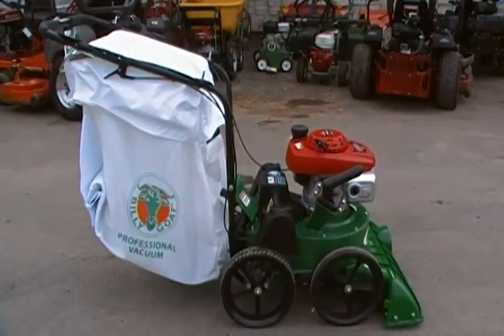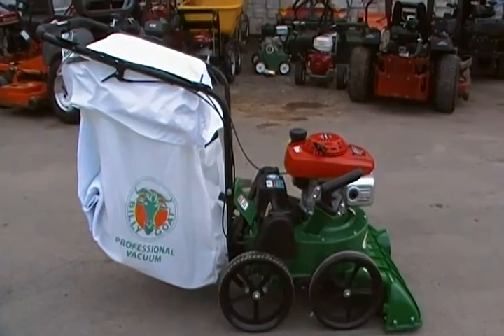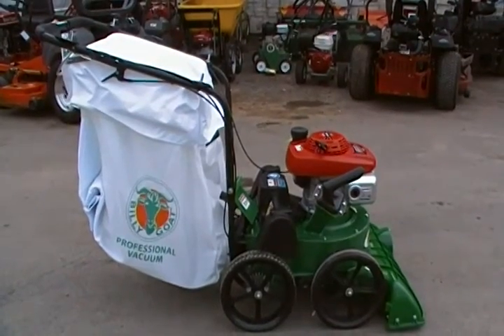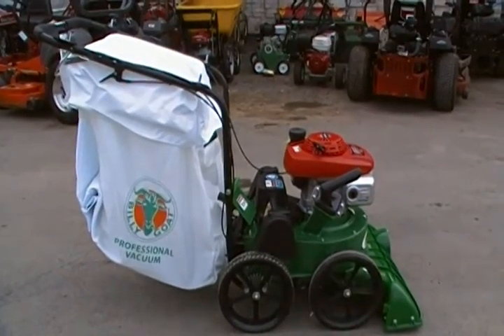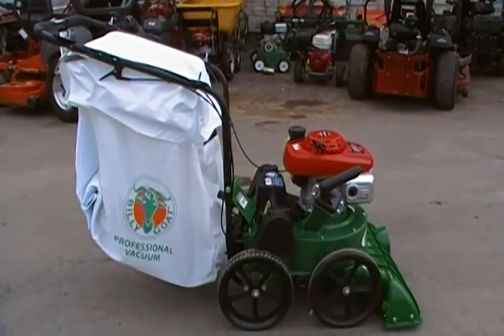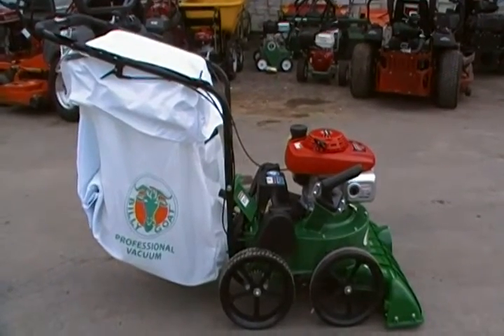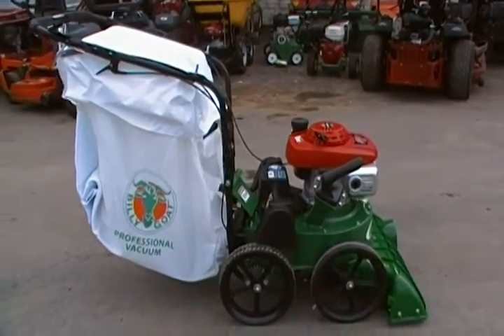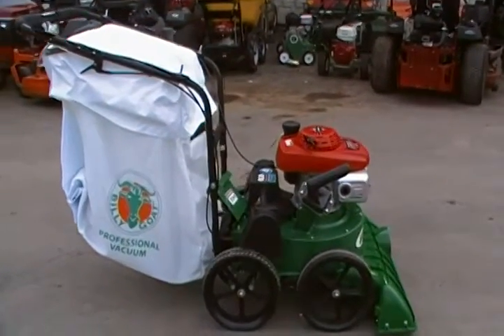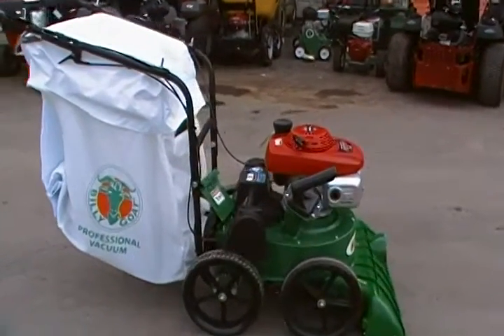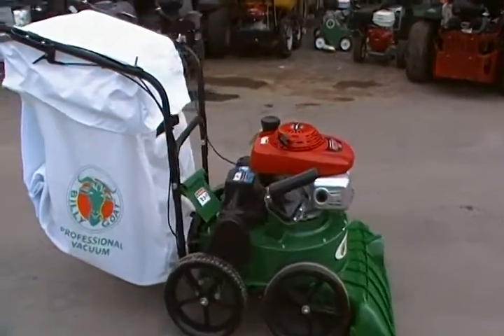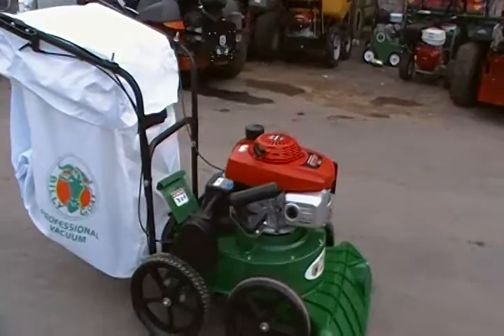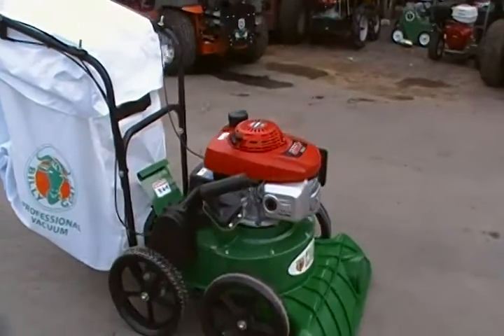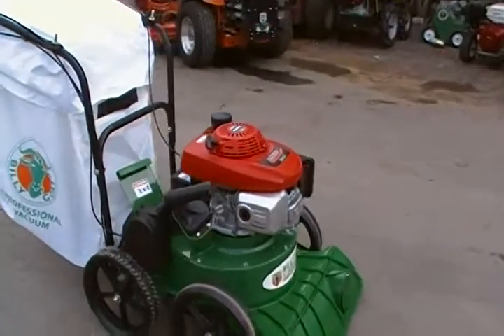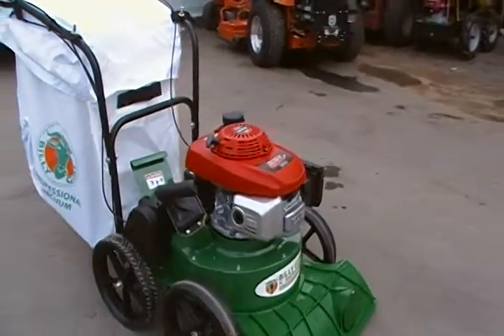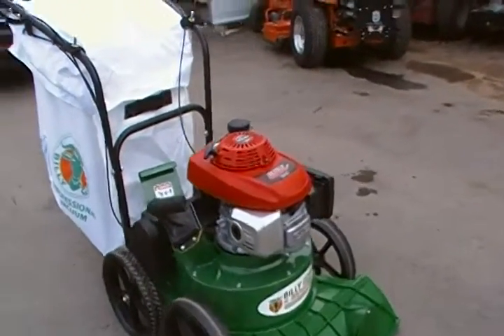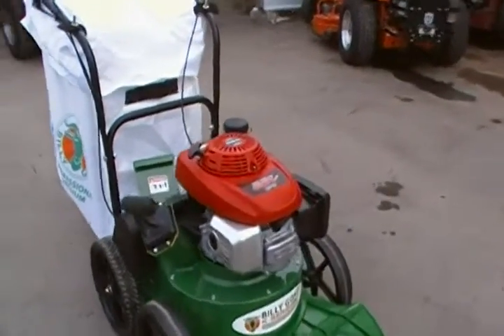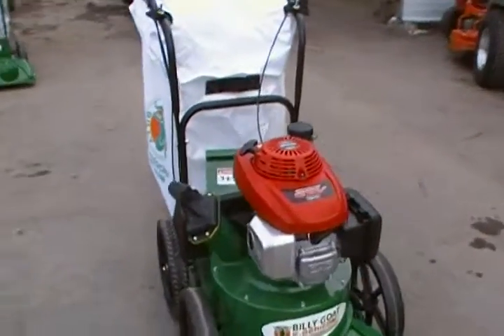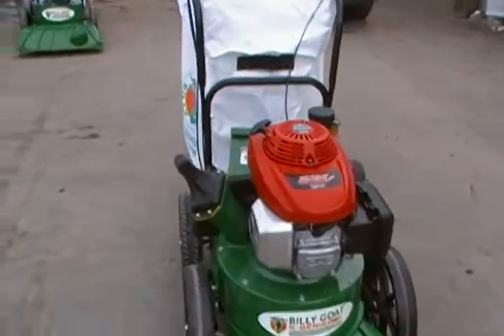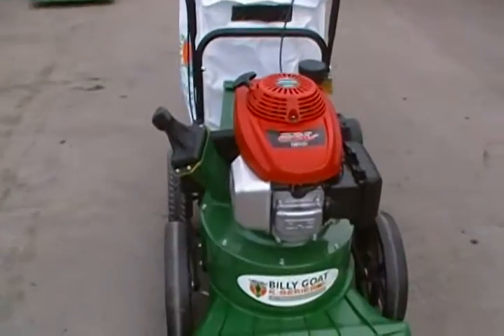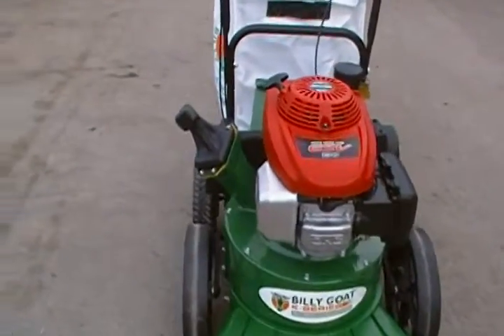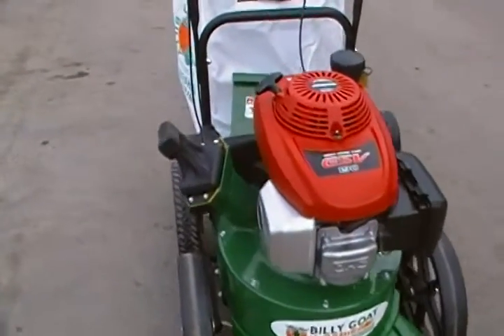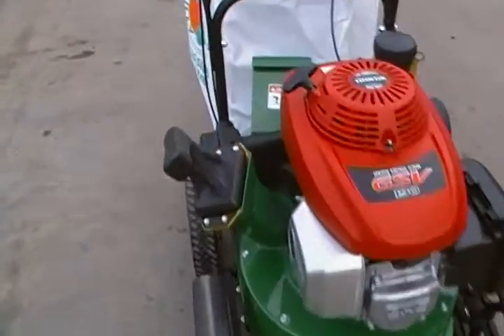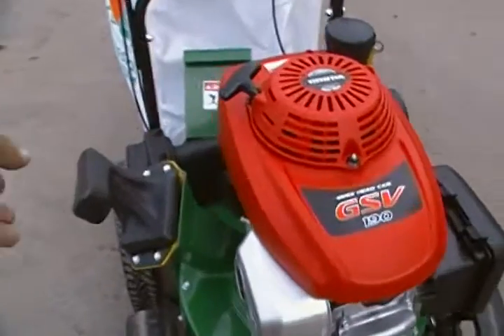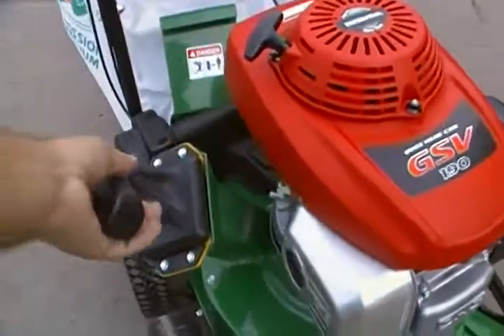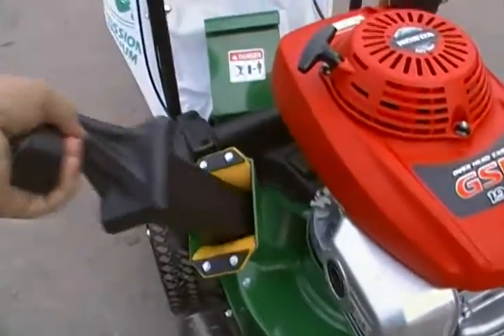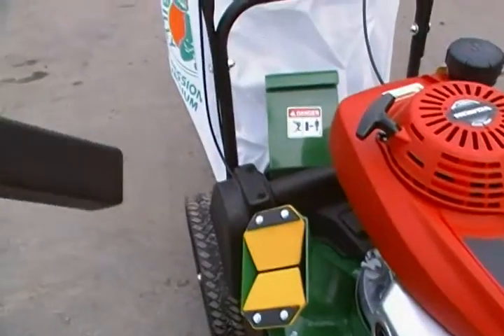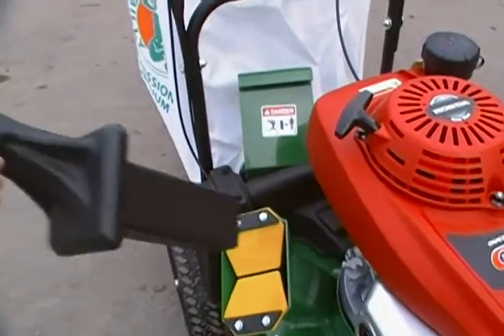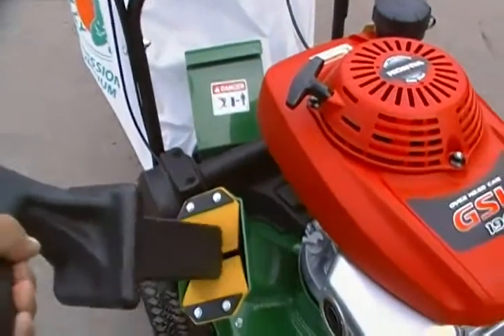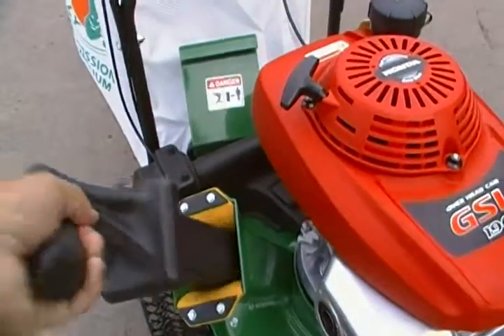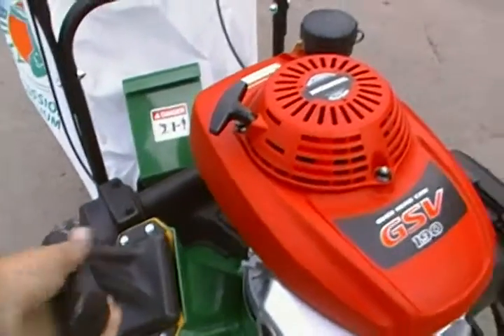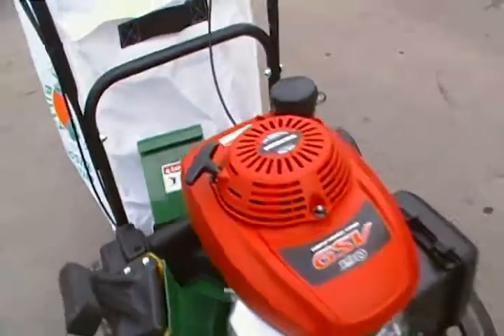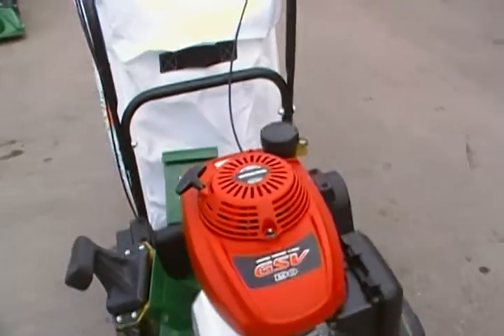This is the TKV650 SPH. It has a Honda engine. It also has a built-in chipper. It's self-propelled.